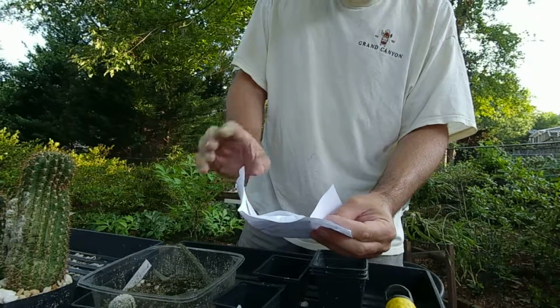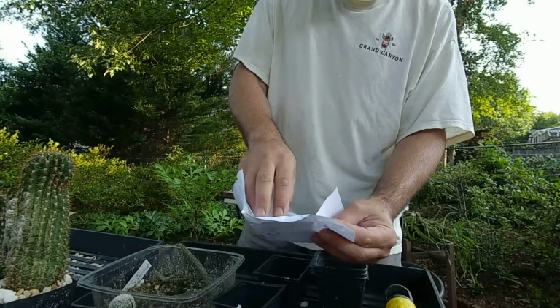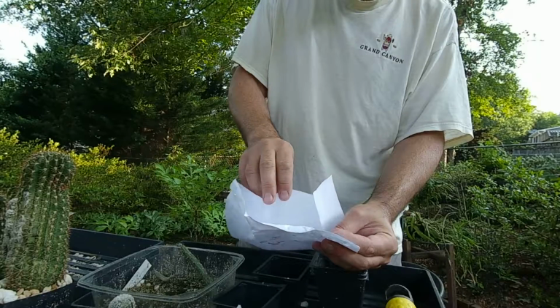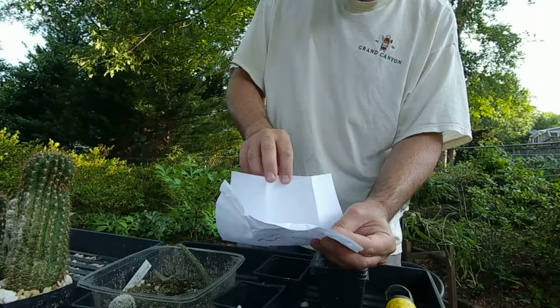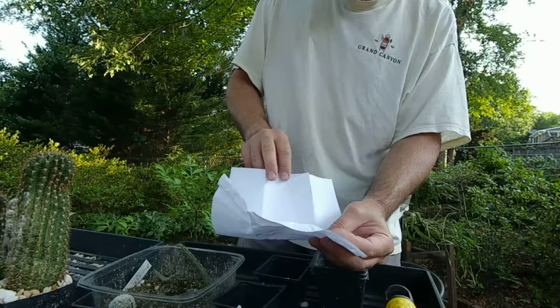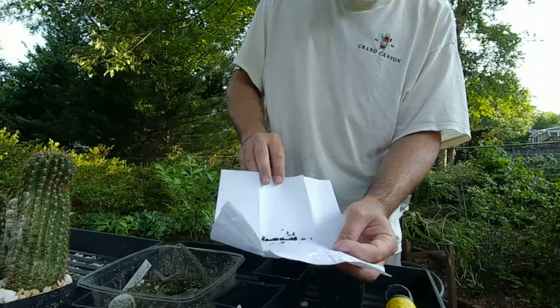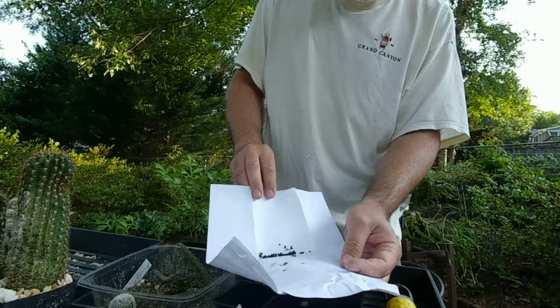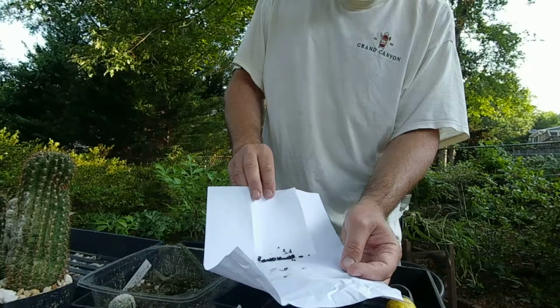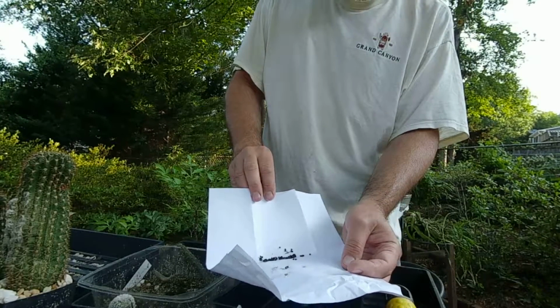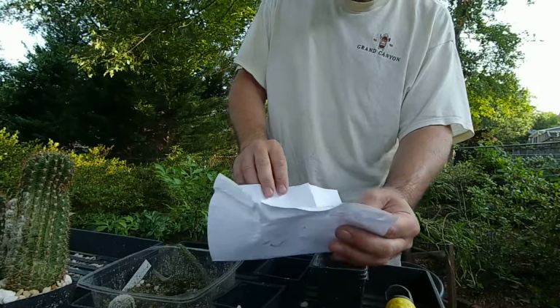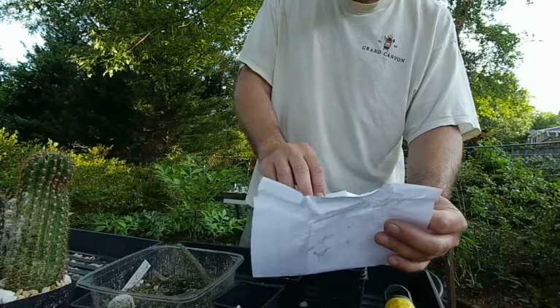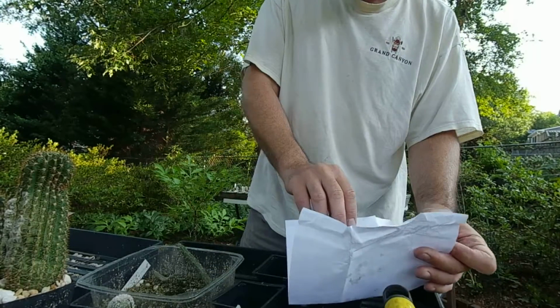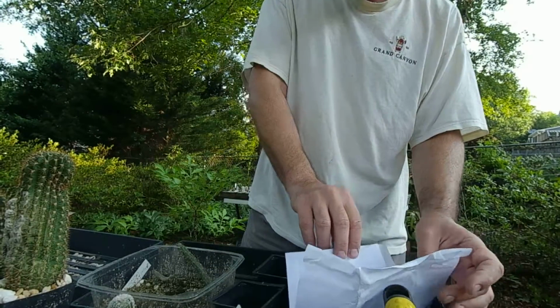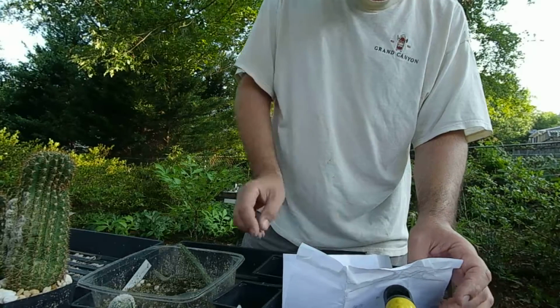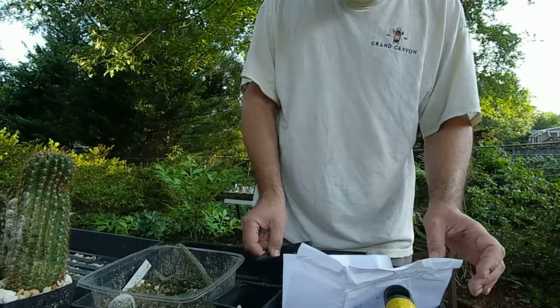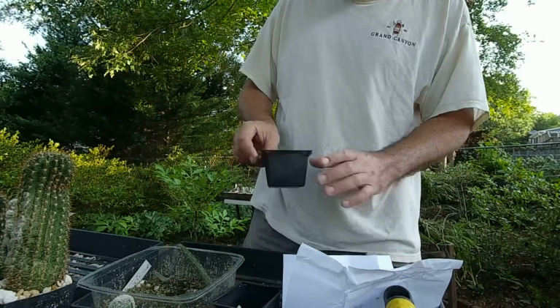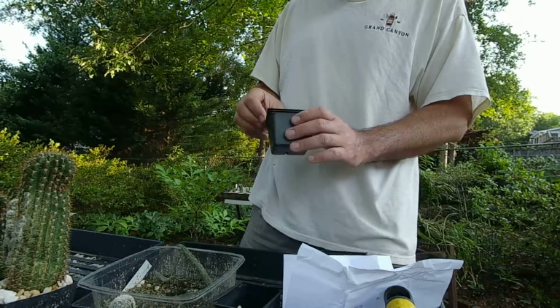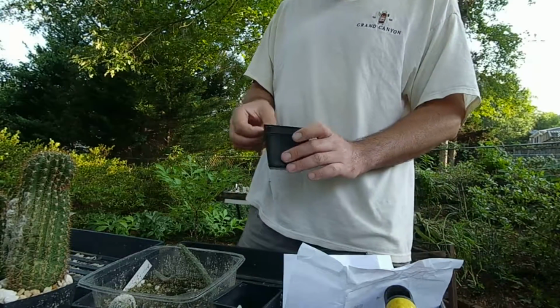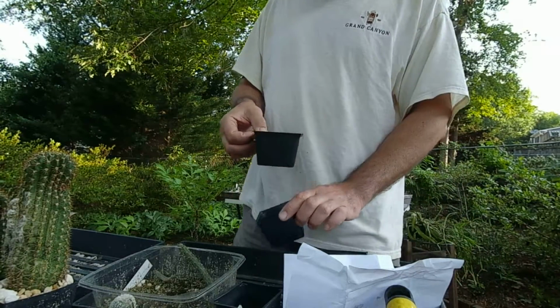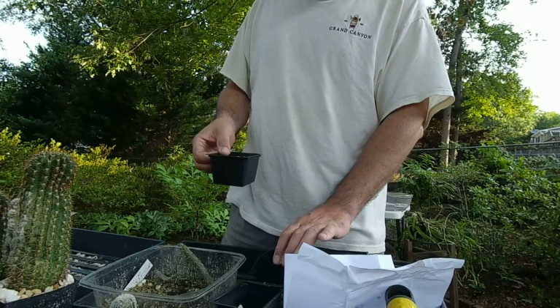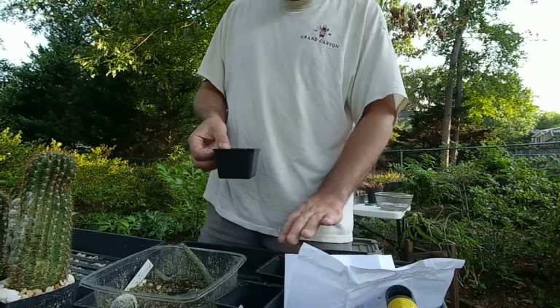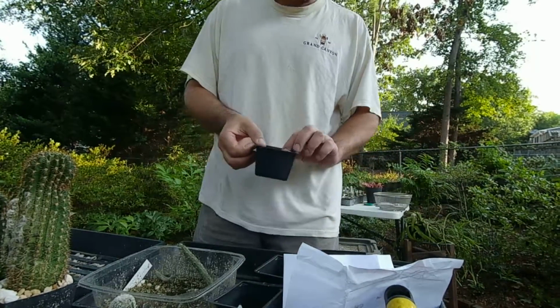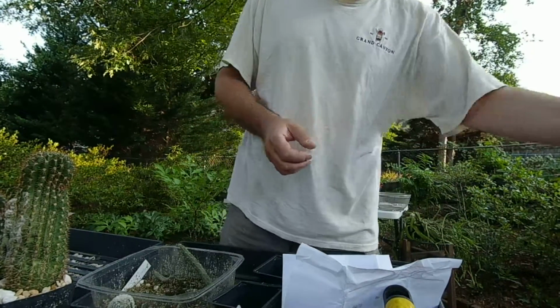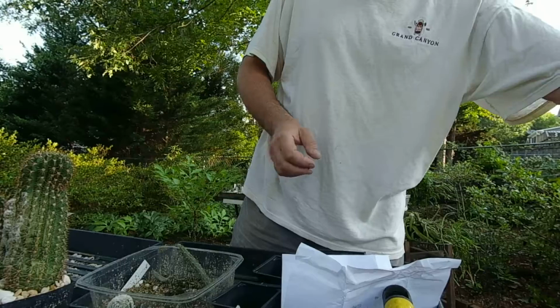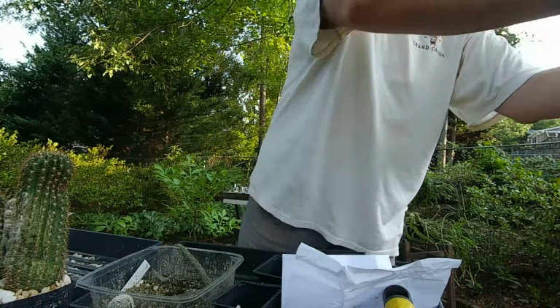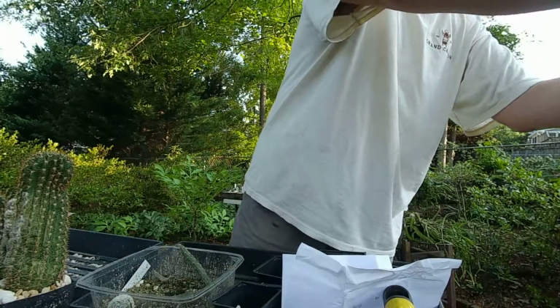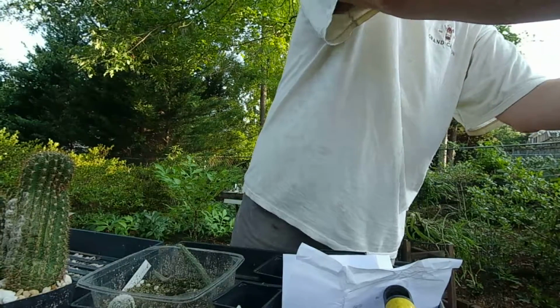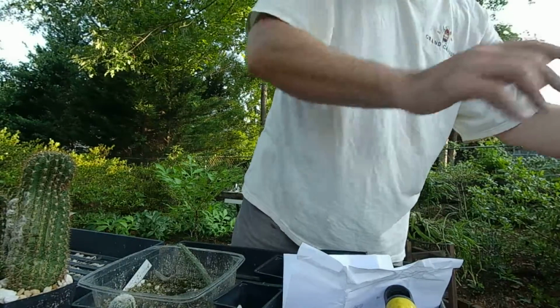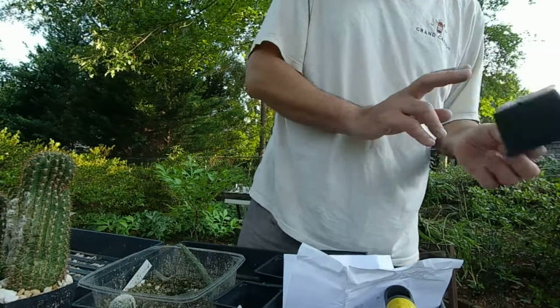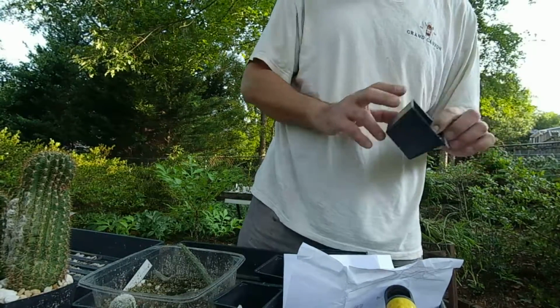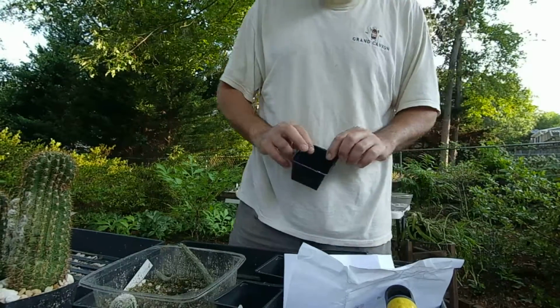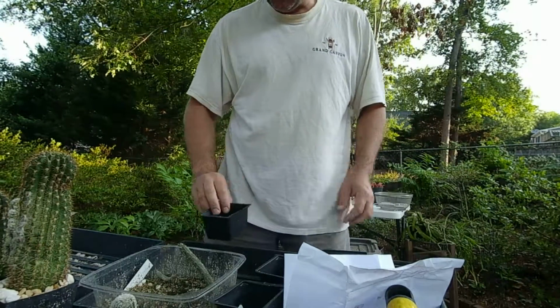Alright Christine, if you're watching this, I'm gonna clean this really good, okay? You're not gonna notice it. Alright, those are the seeds — tada! Okay, let's not screw it up right now.